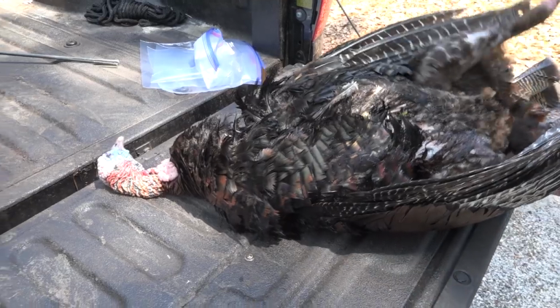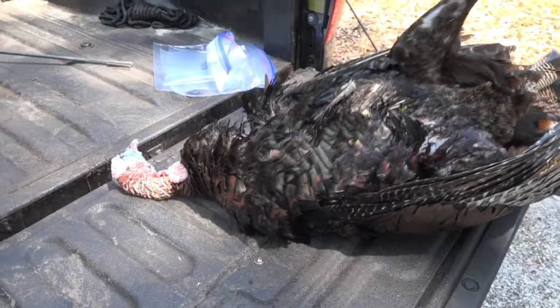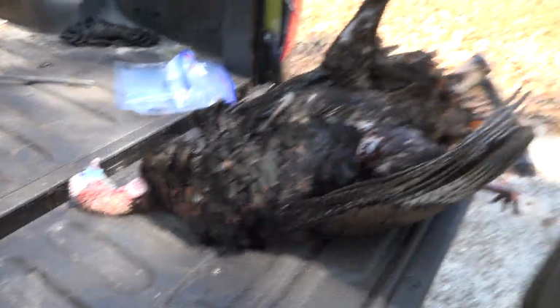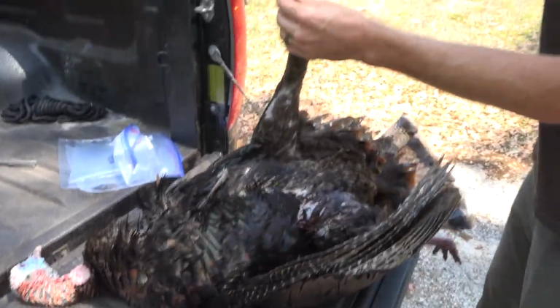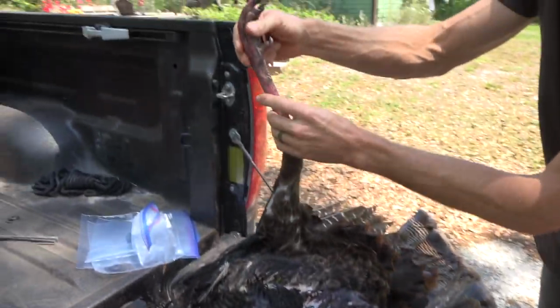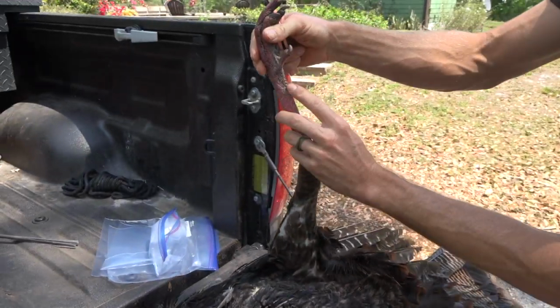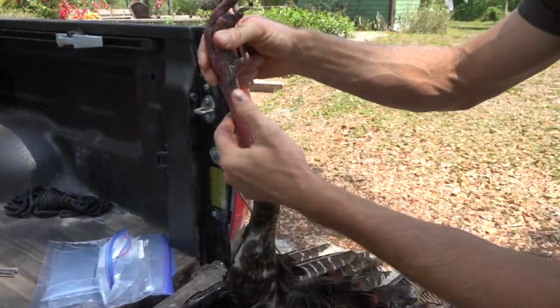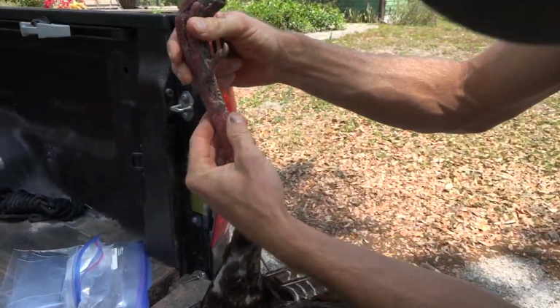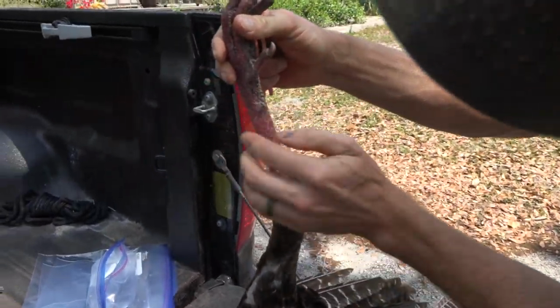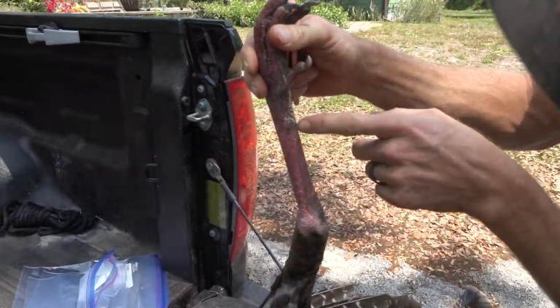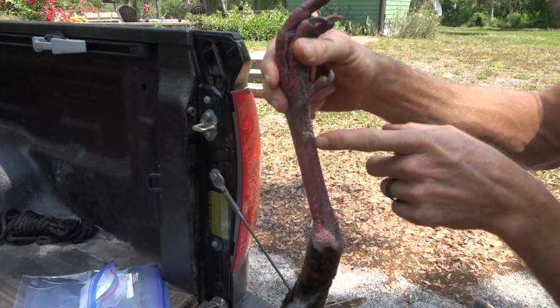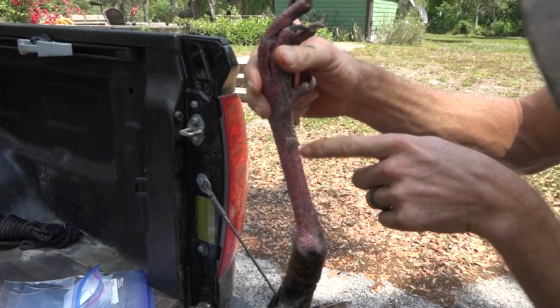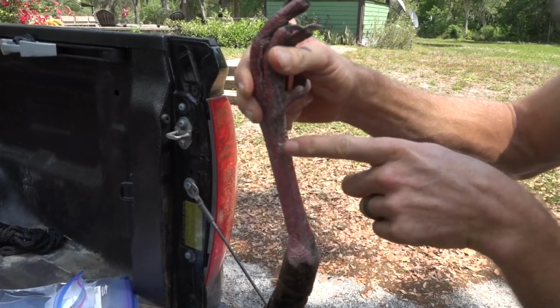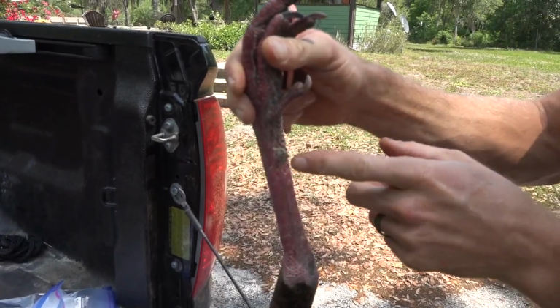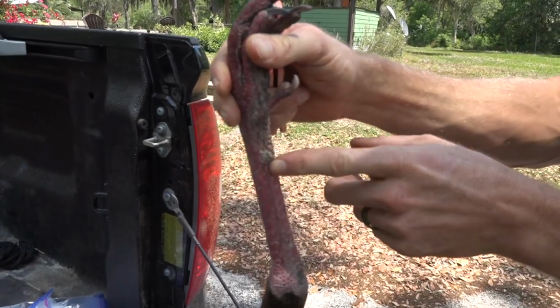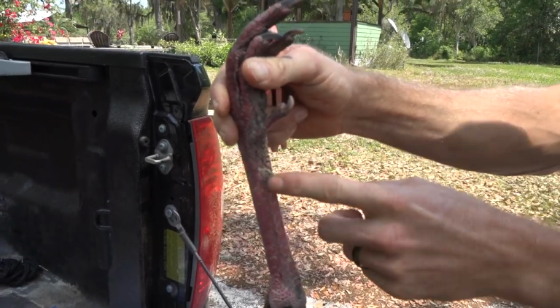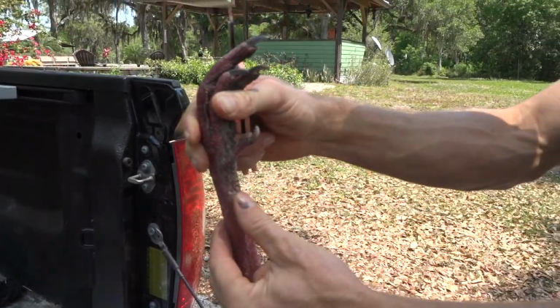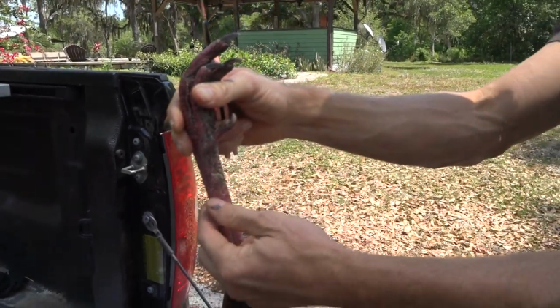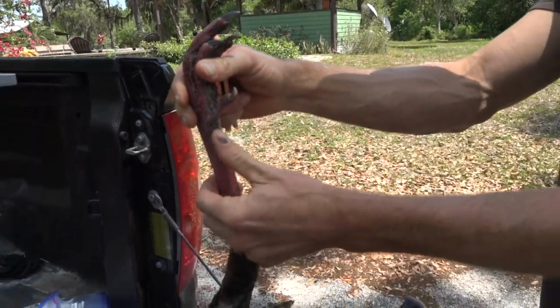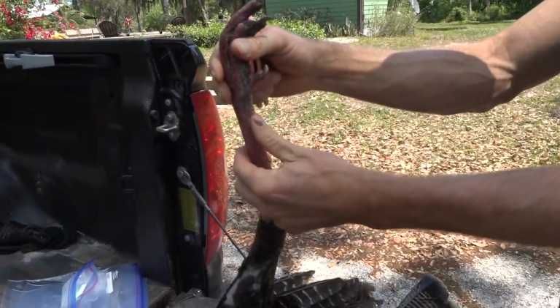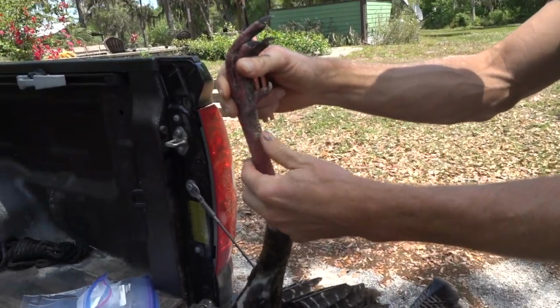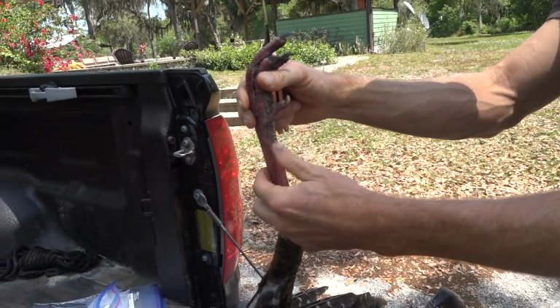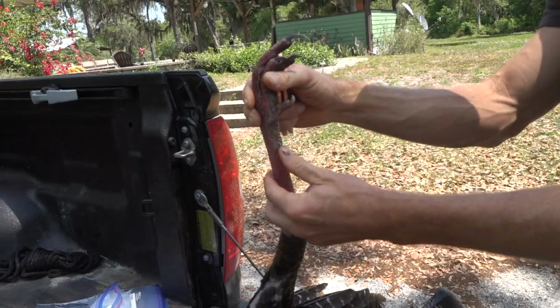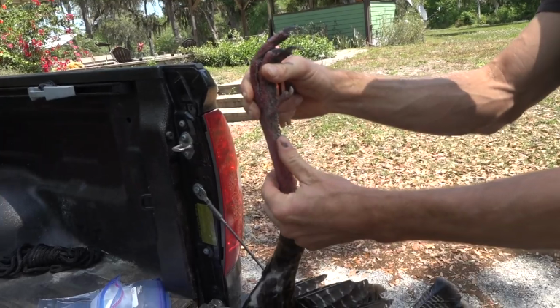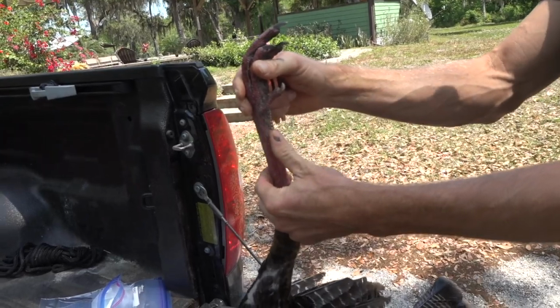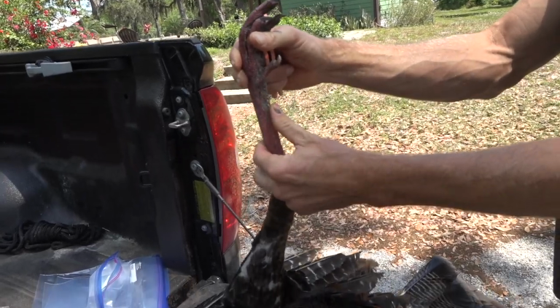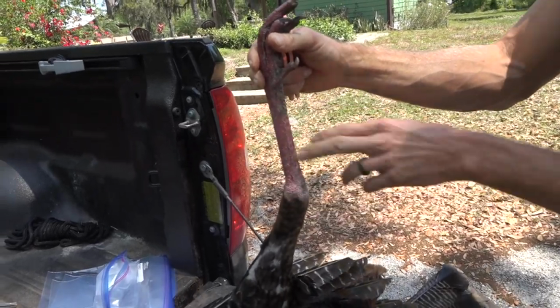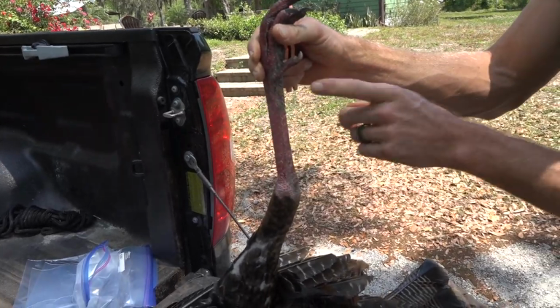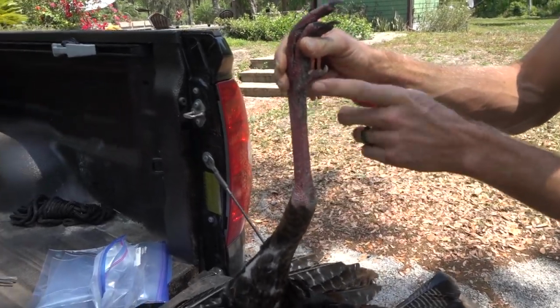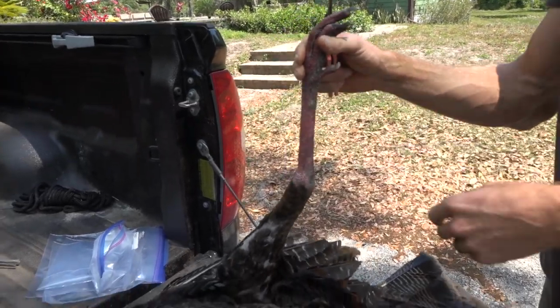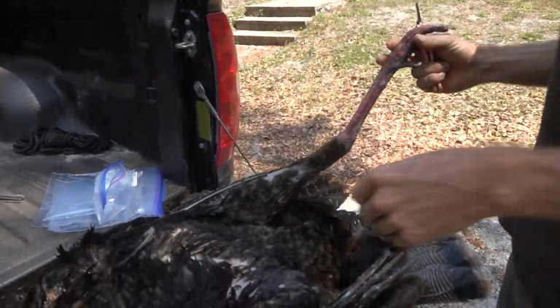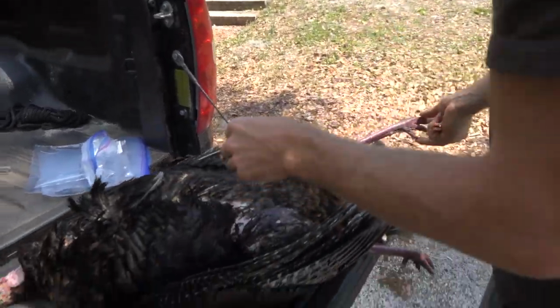What's really weird is this turkey's spurs are actually broken off. You can see where the spurs used to be — I guess he broke them off from fighting, or just got so old he broke them off. But this is definitely a mature, big mature bird with no spurs, so it's very unusual.